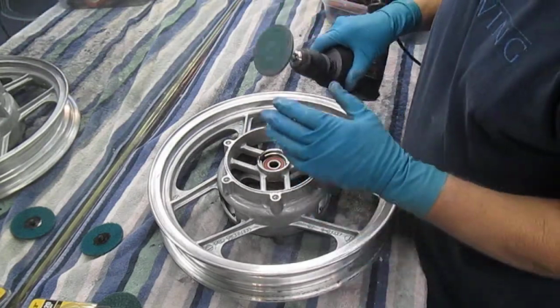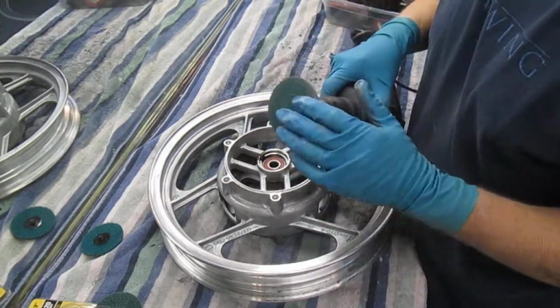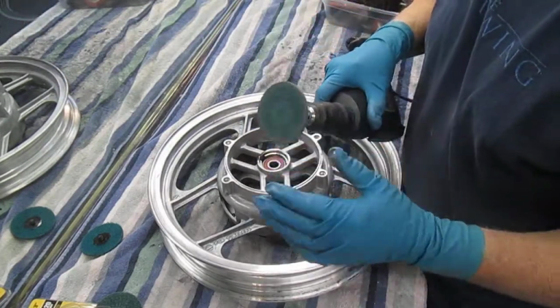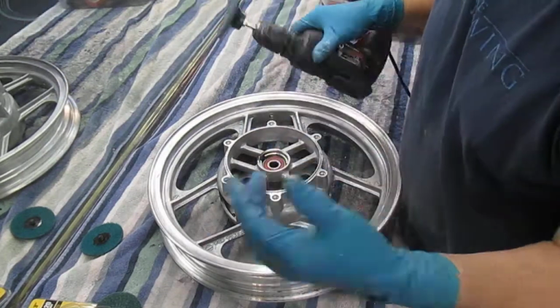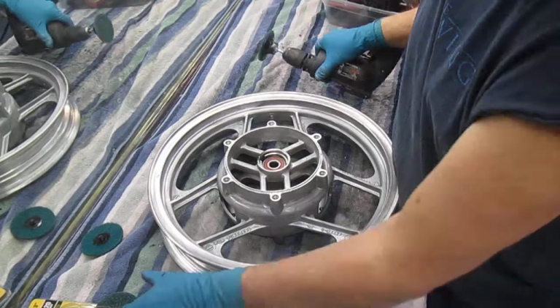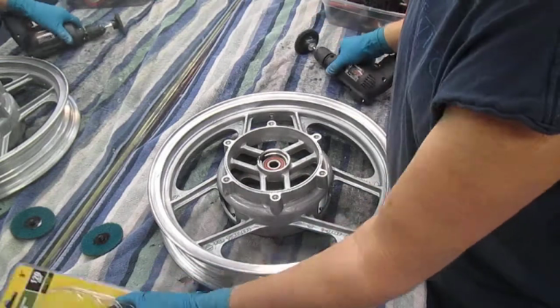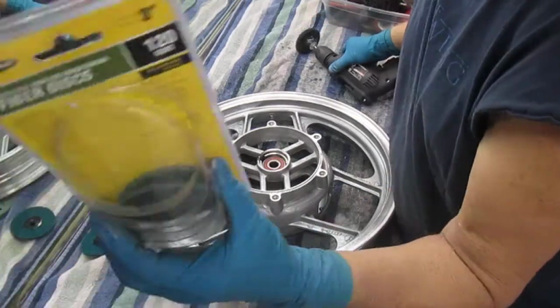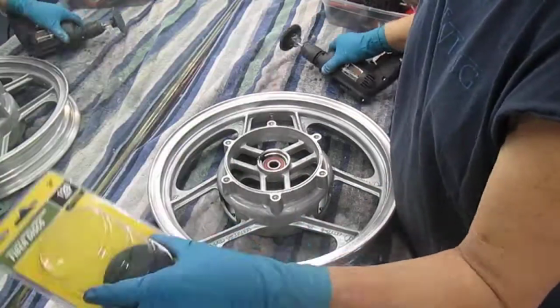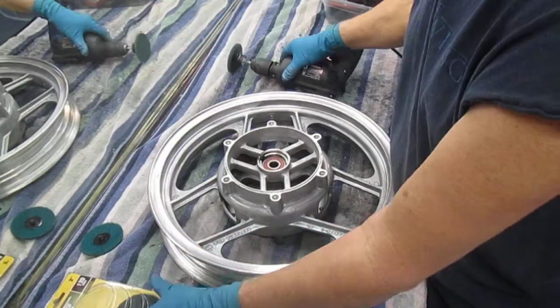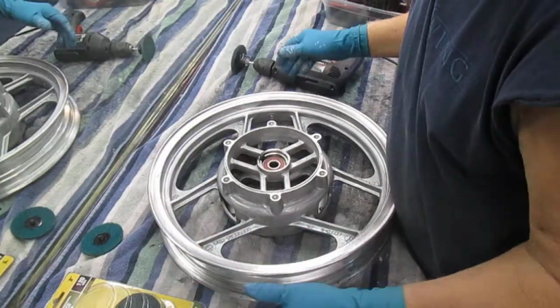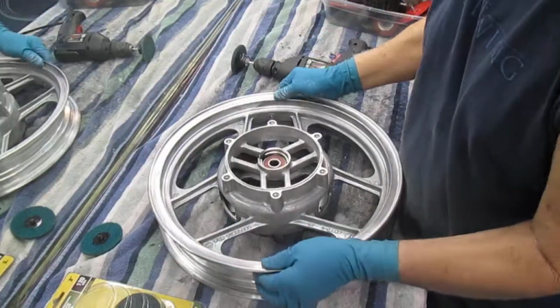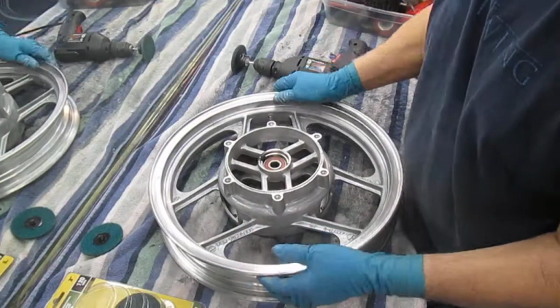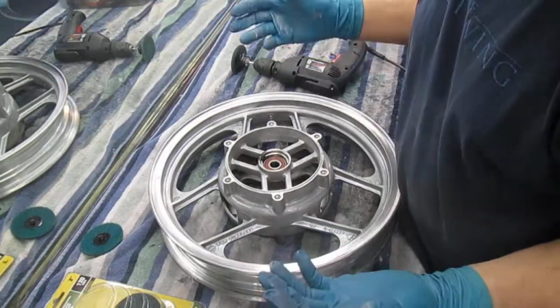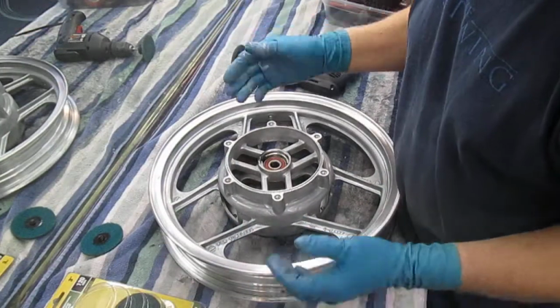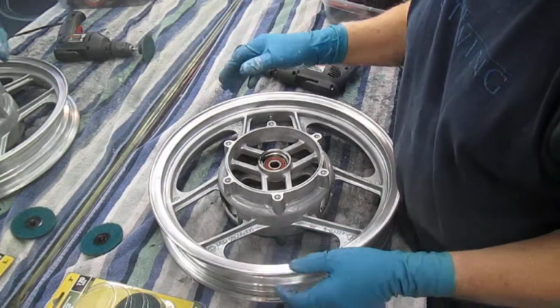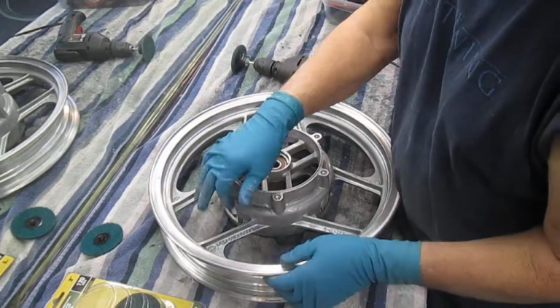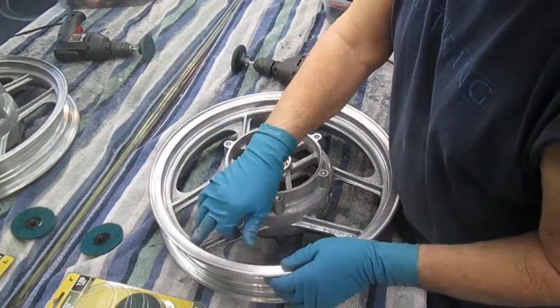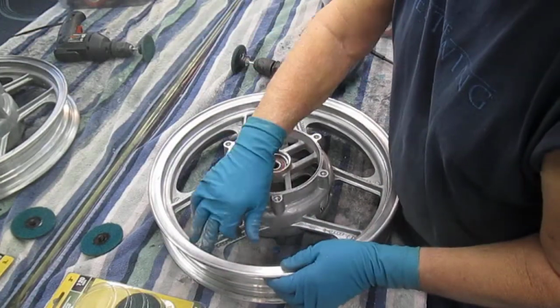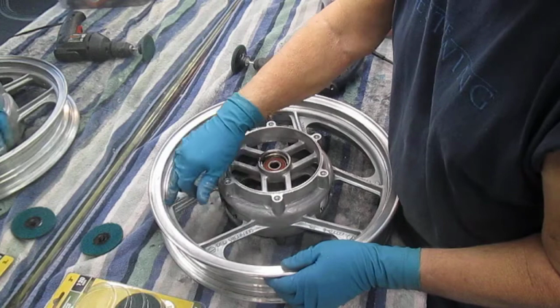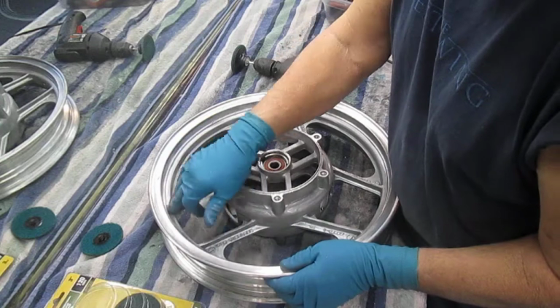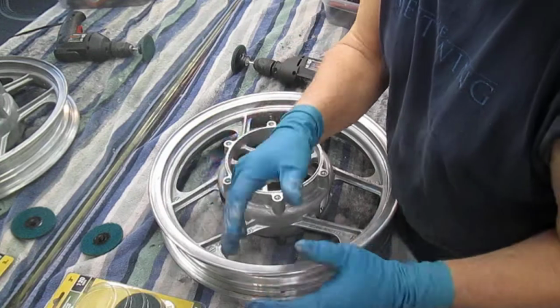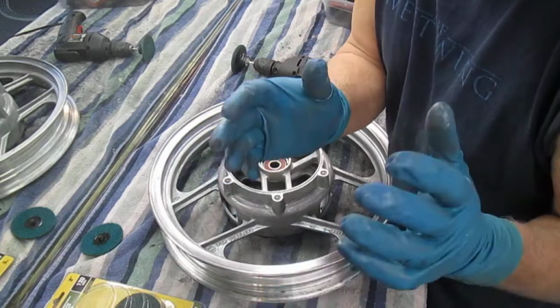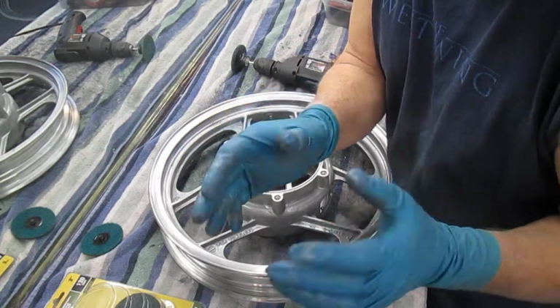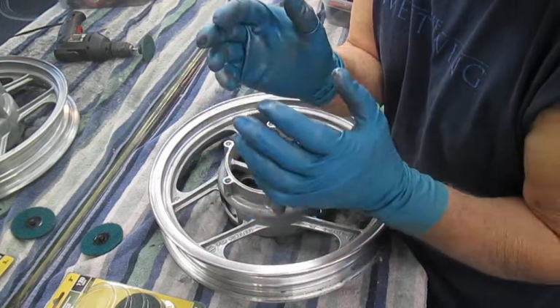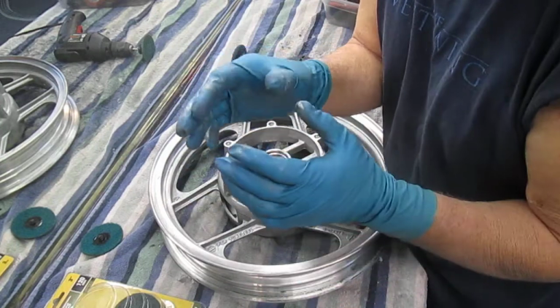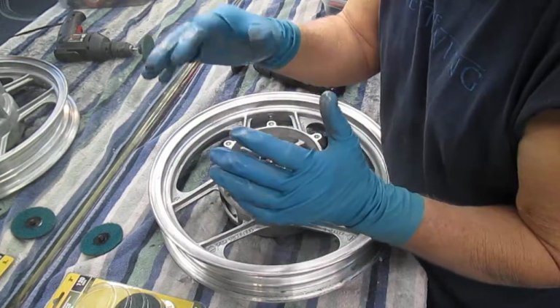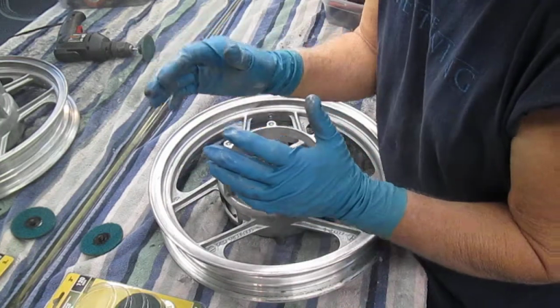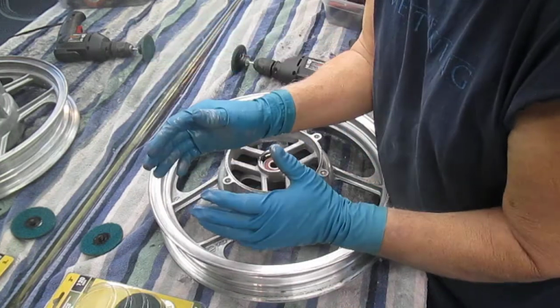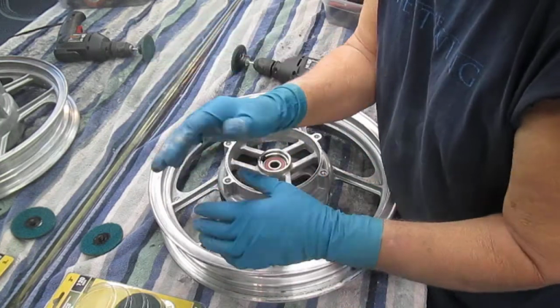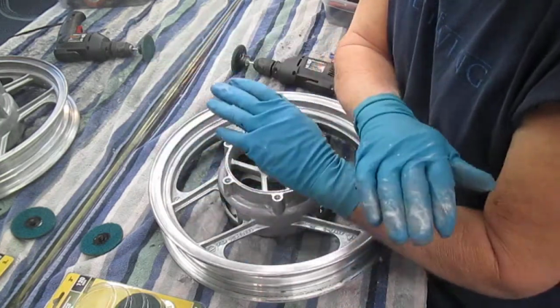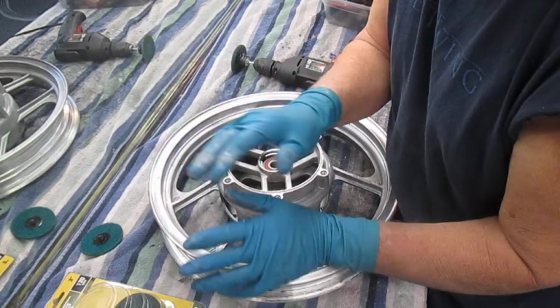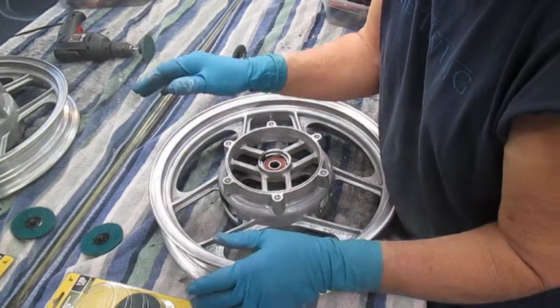These do wear out, so obviously for about three bucks you buy a whole box of them. Now the whole thing is getting off that silver paint is the biggest thing, because if we were to paint over that silver paint, ain't happening.